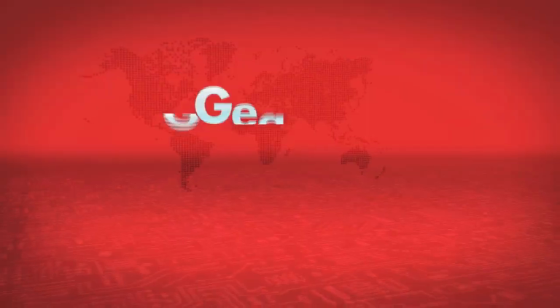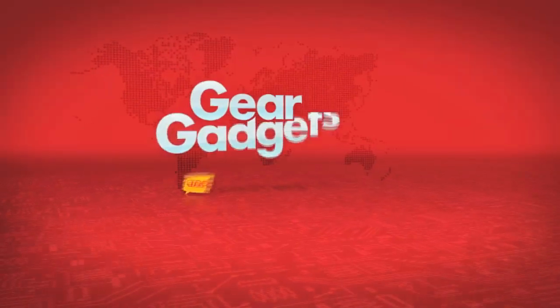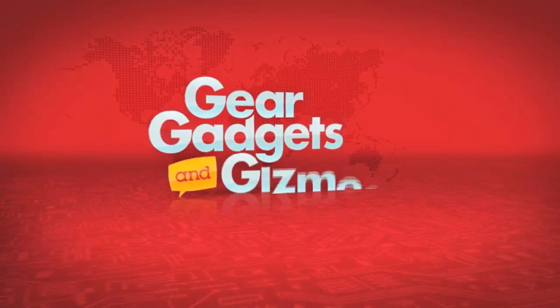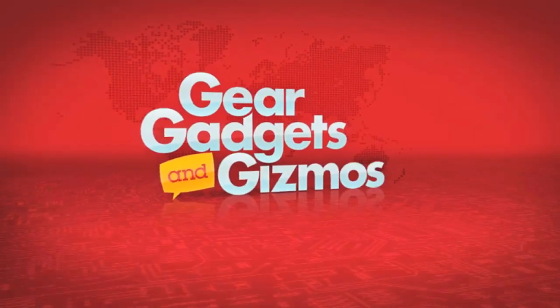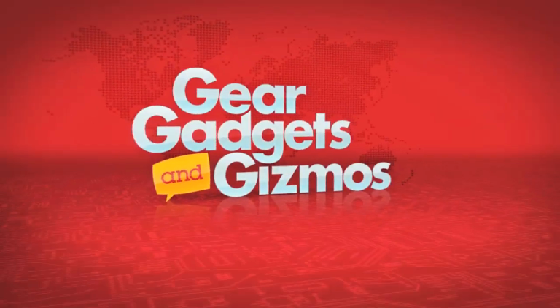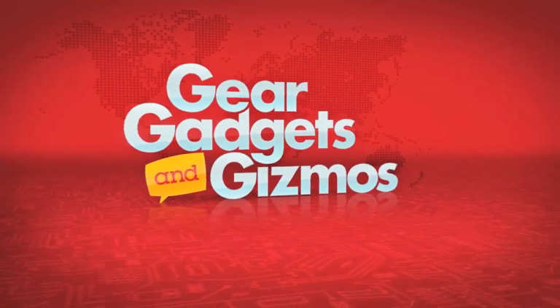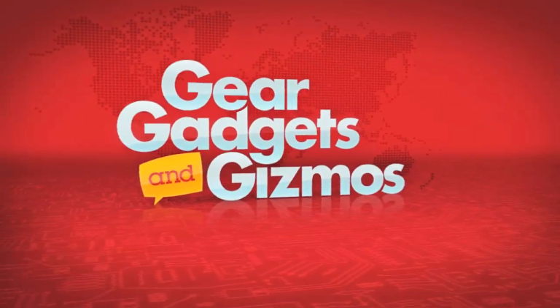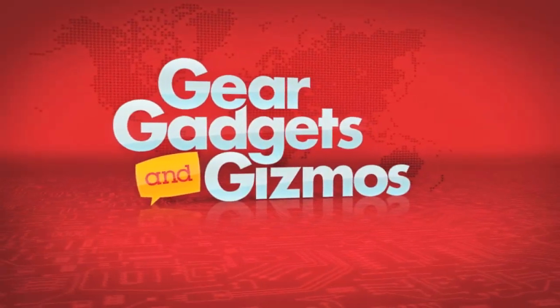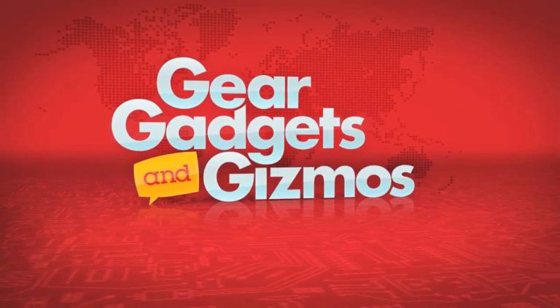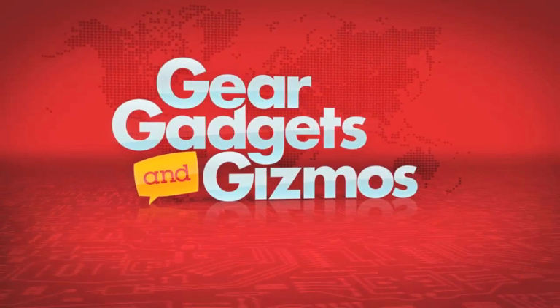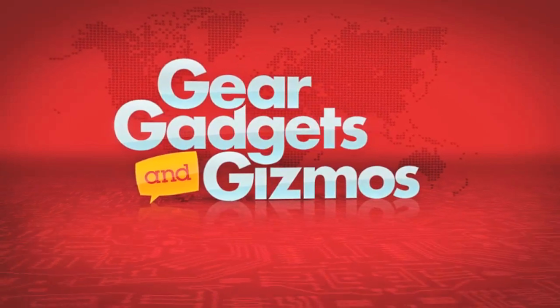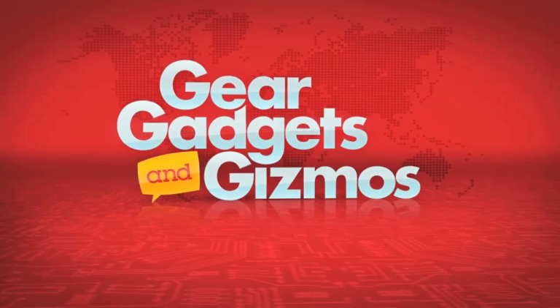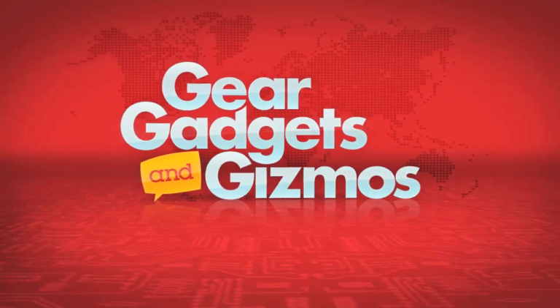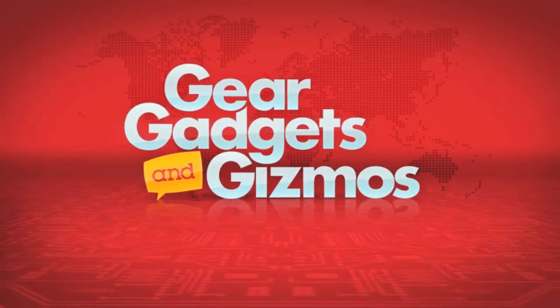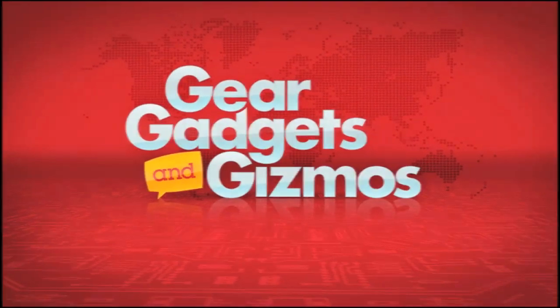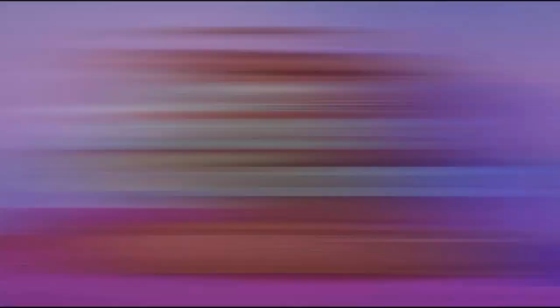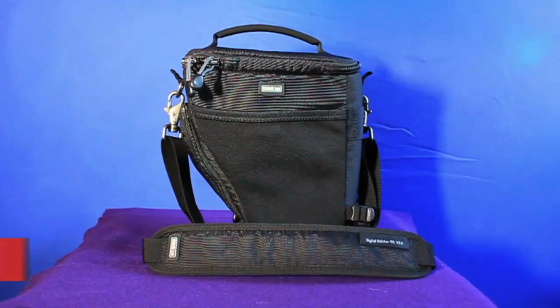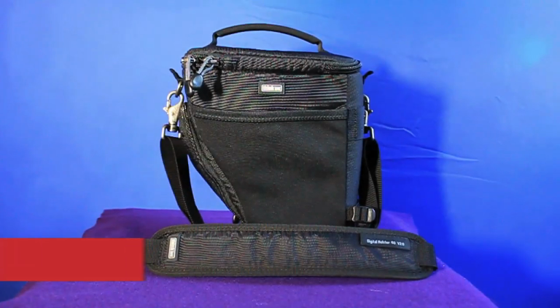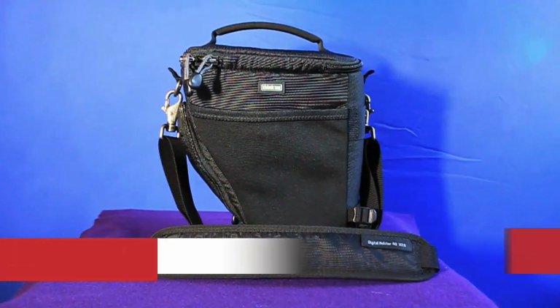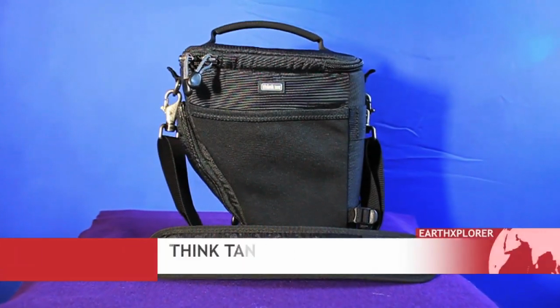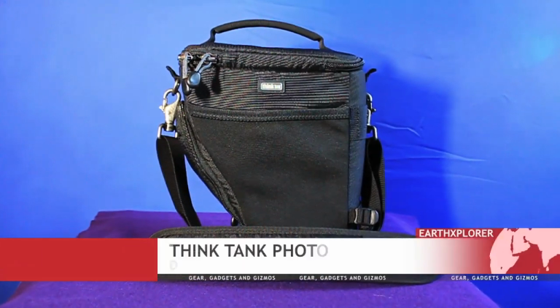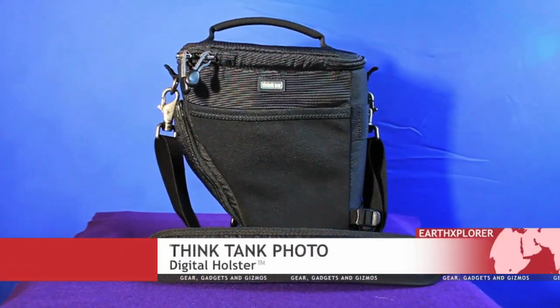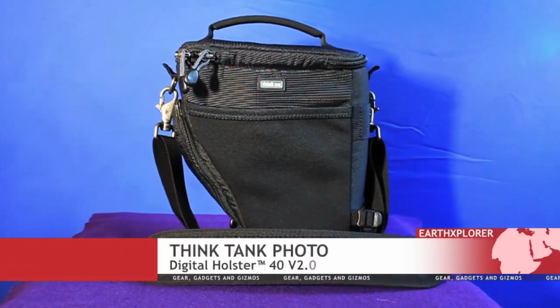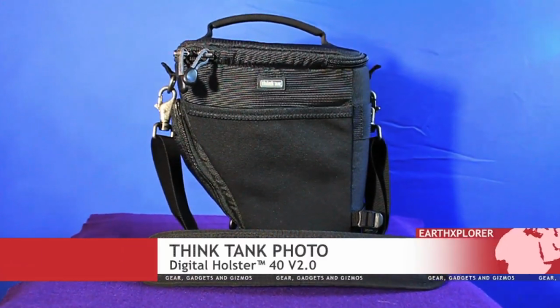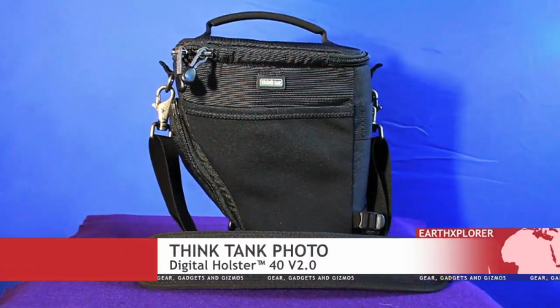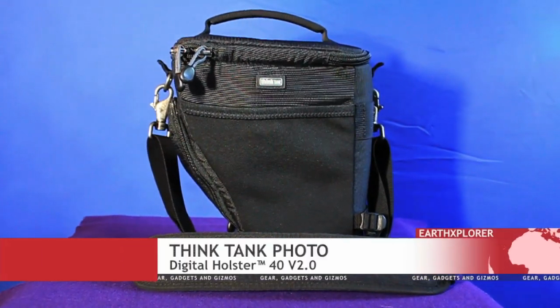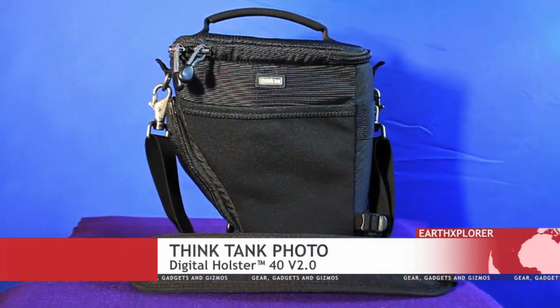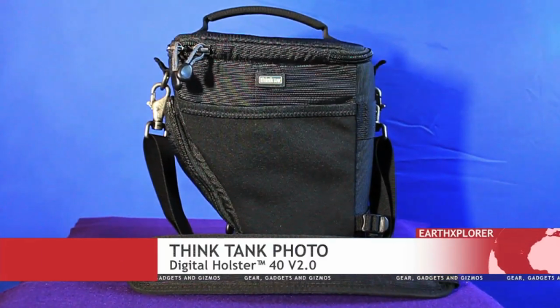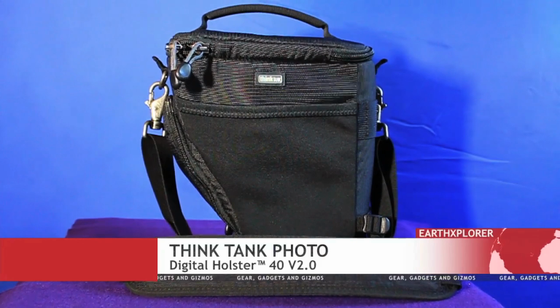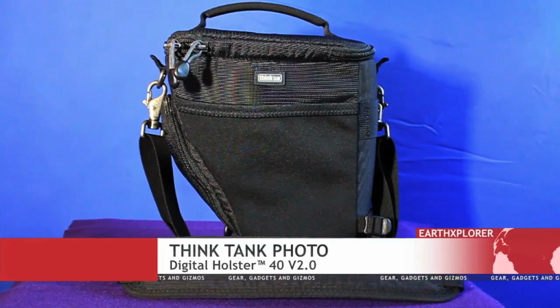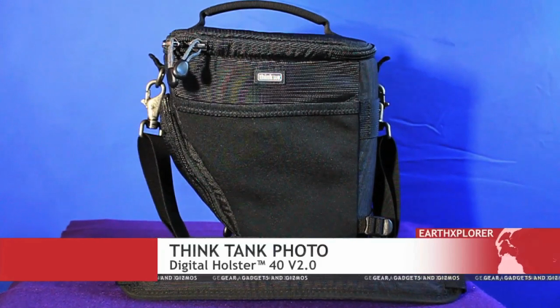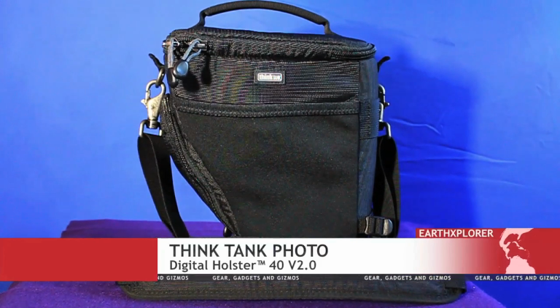Welcome to Gear, Gadgets and Gizmos. I'm JD Andrews. Today's gear is from Think Tank Photo, the Digital Holster 40 version 2.